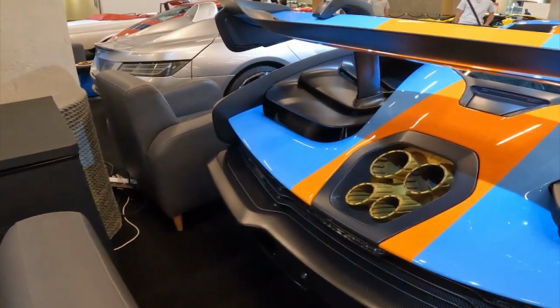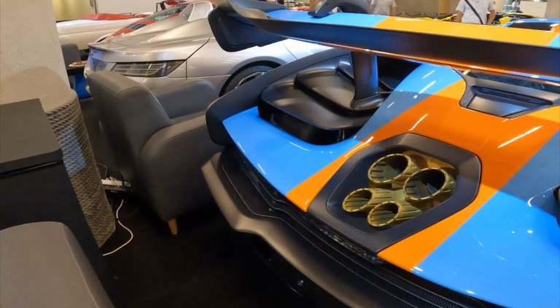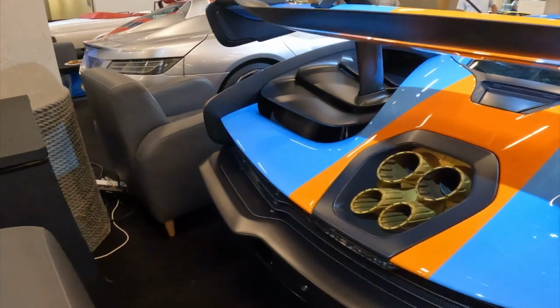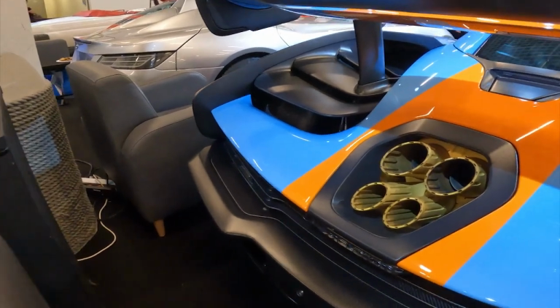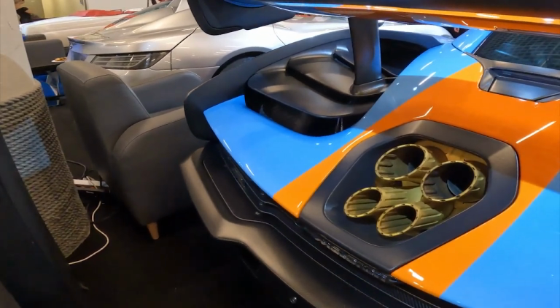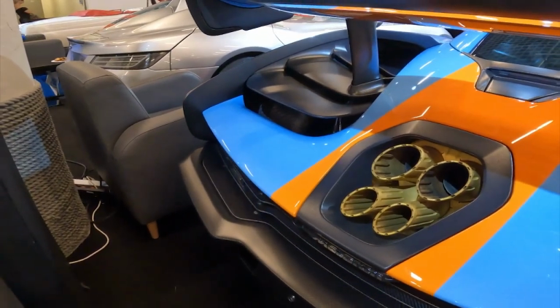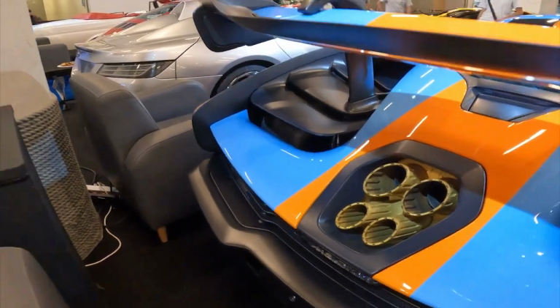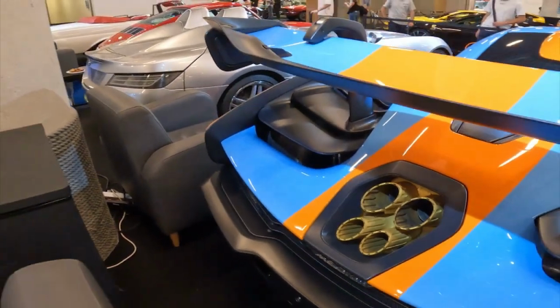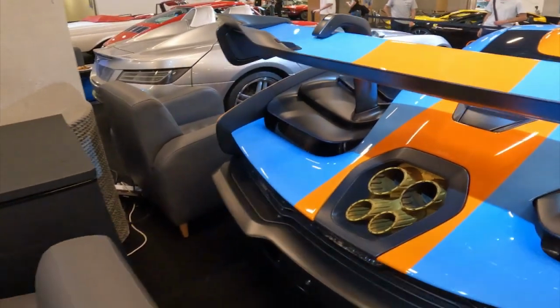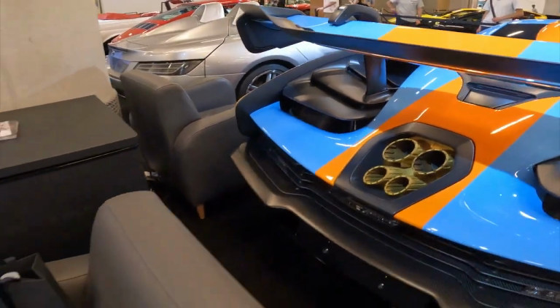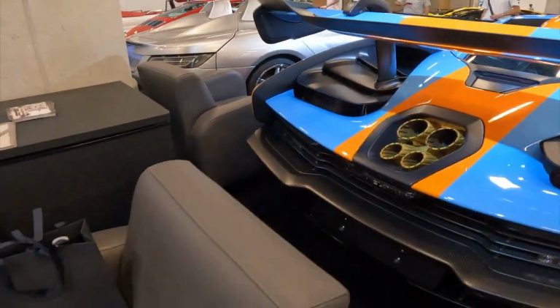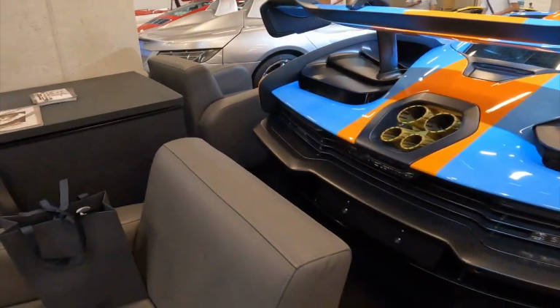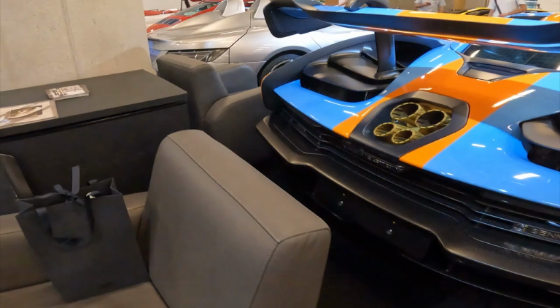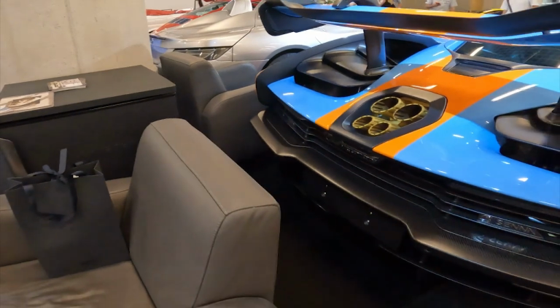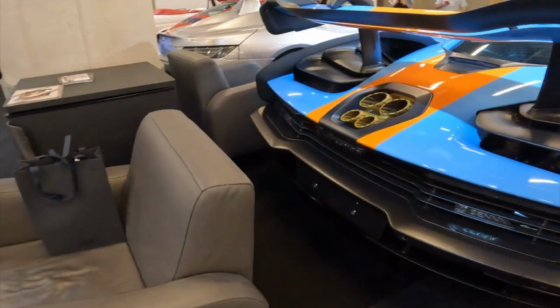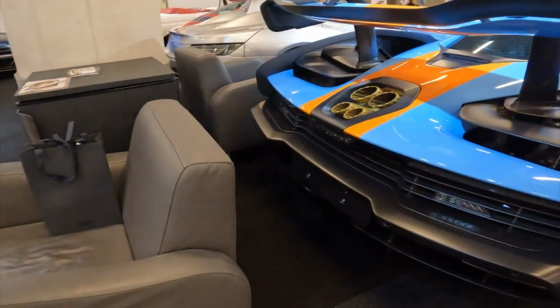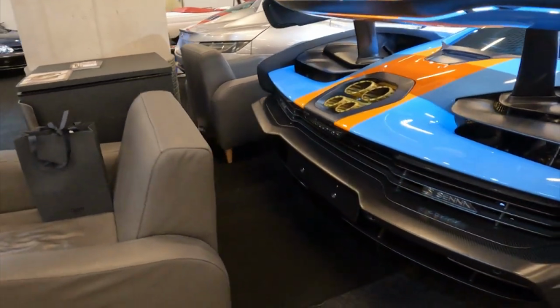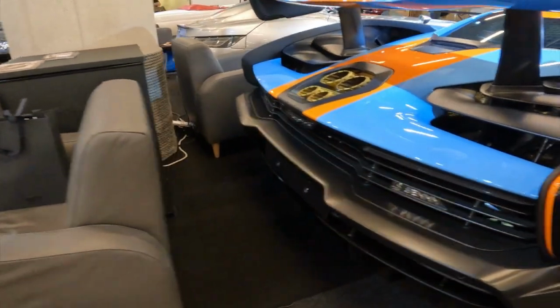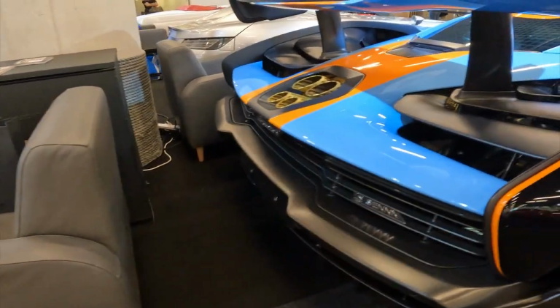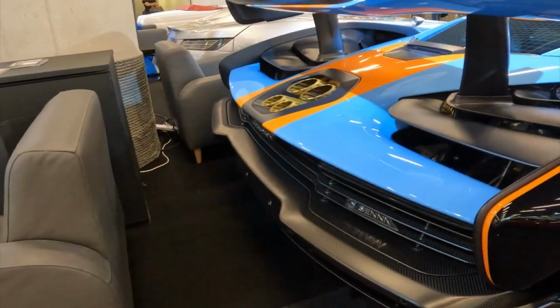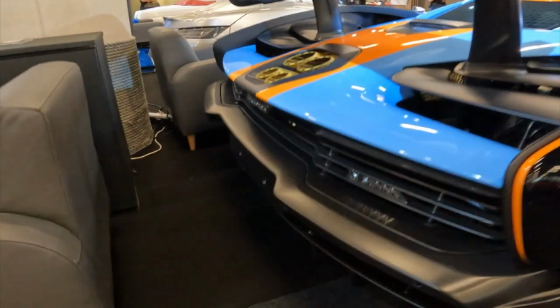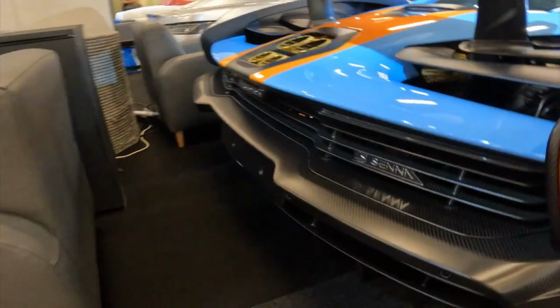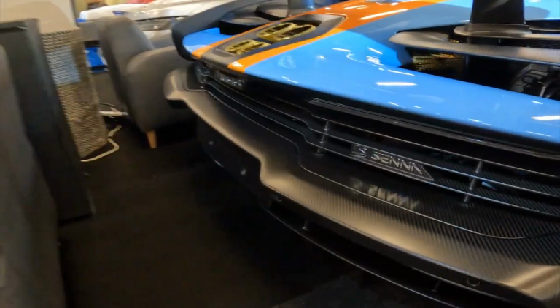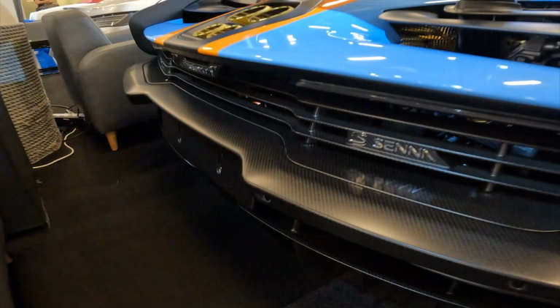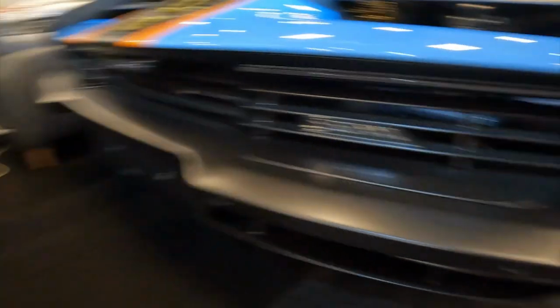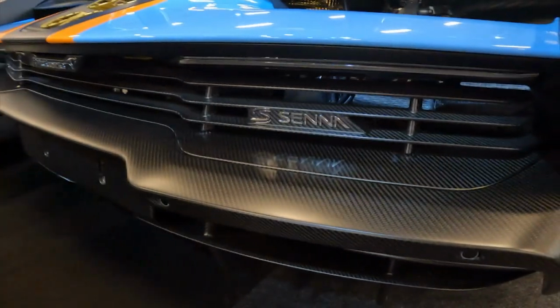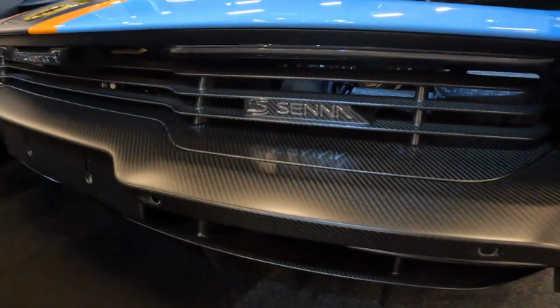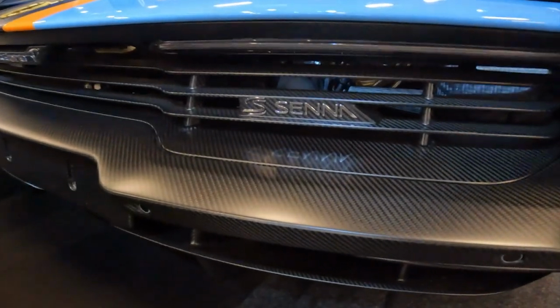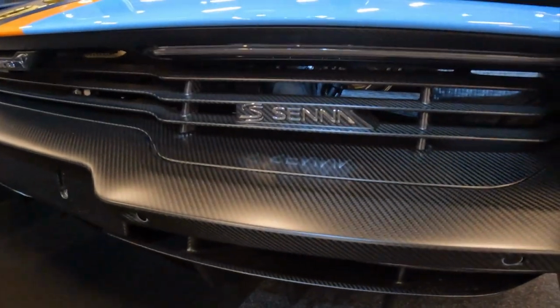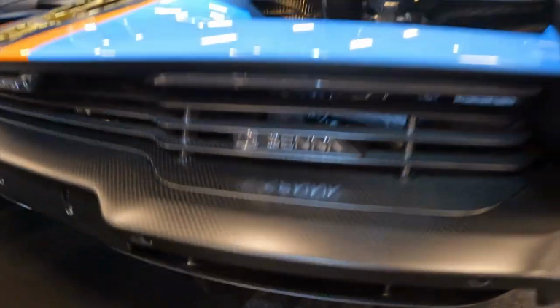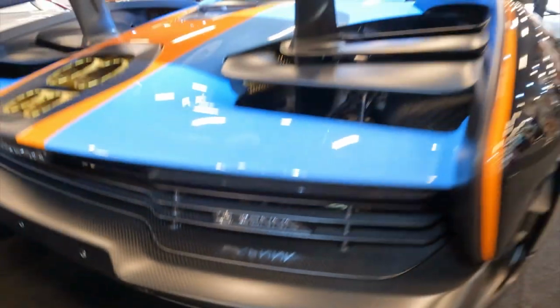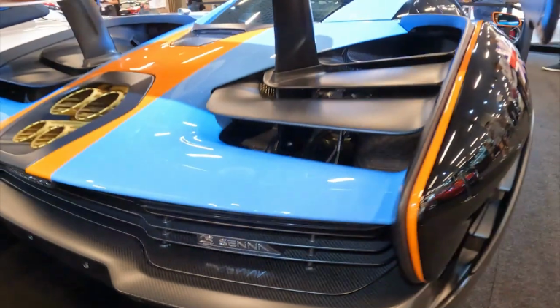The Senna GTR's aggressive, race-inspired styling isn't just for show. Every surface has been meticulously sculpted to maximise downforce and grip. The active rear wing, for instance, can generate up to 1000kg of downforce alone, enough to pin this car to the tarmac at high speeds.